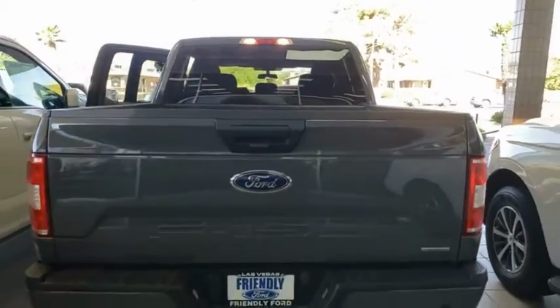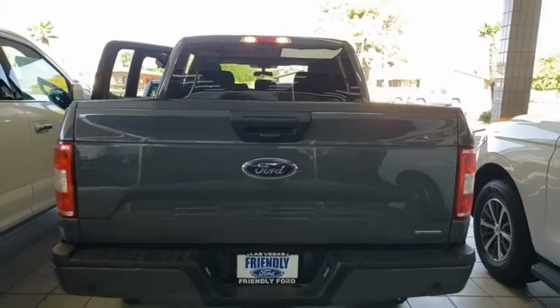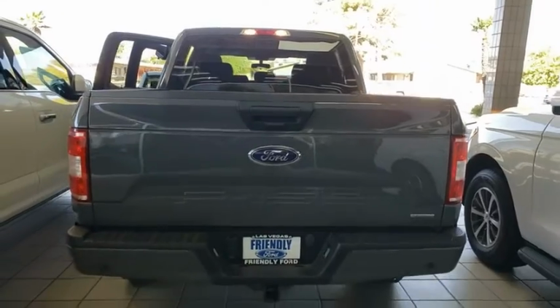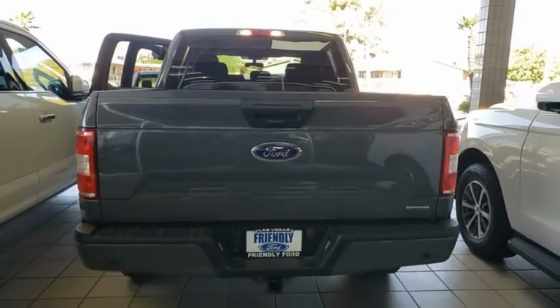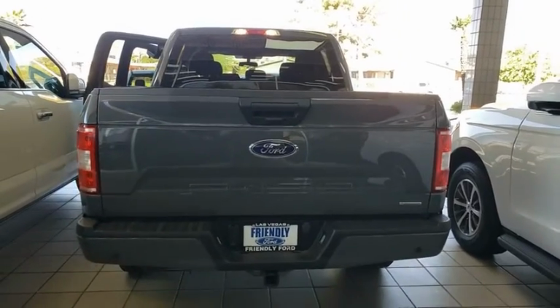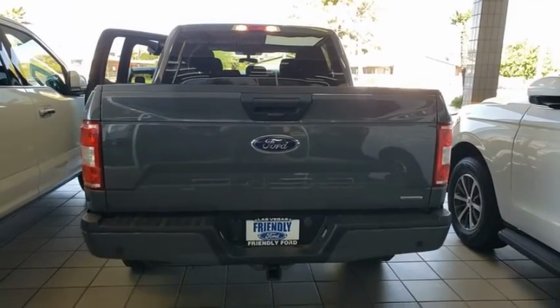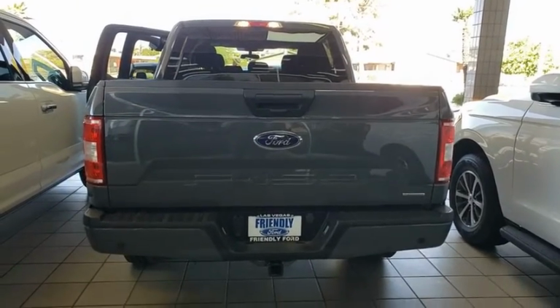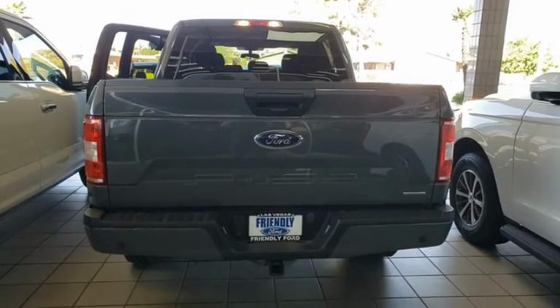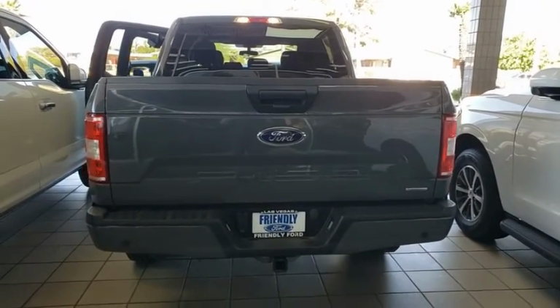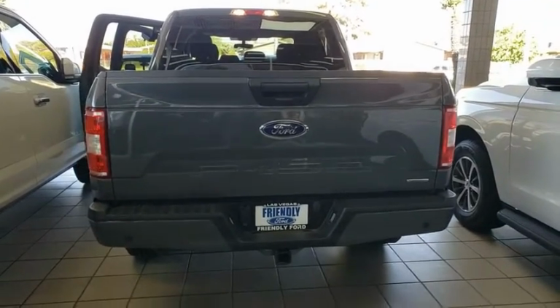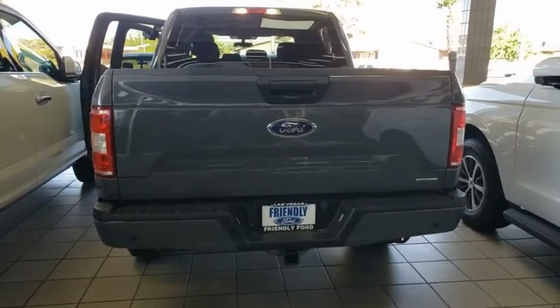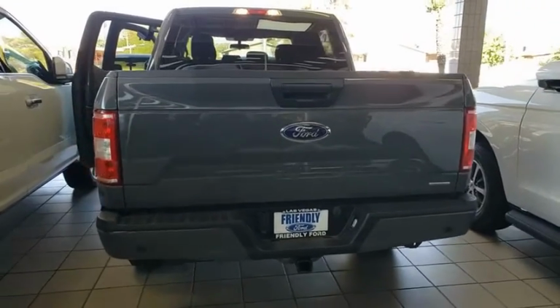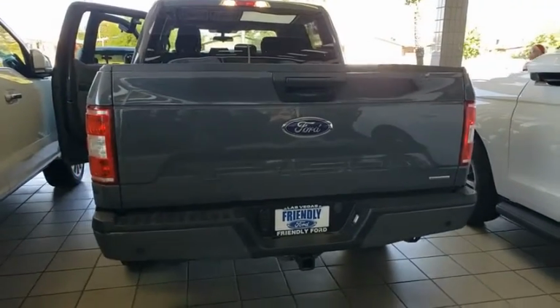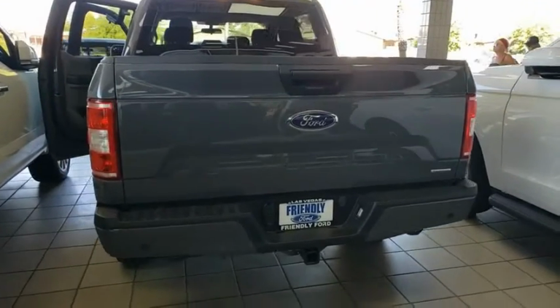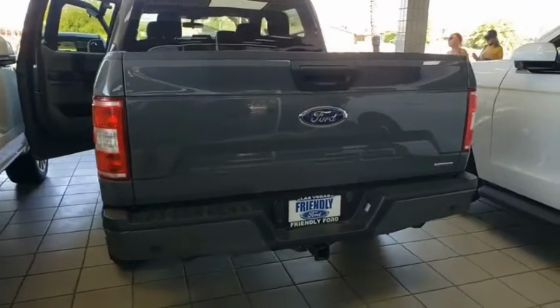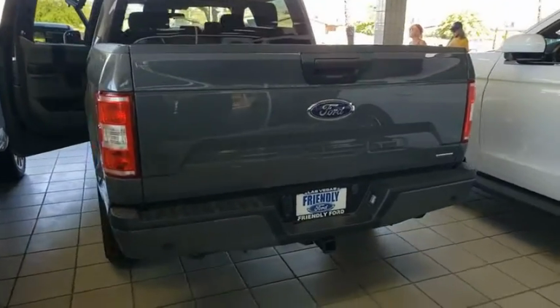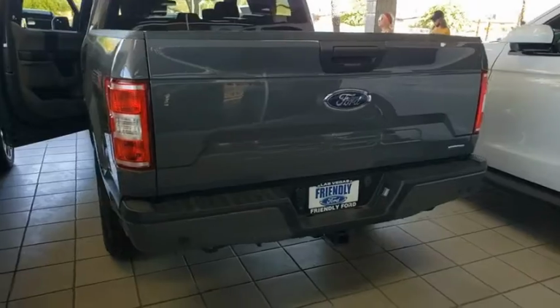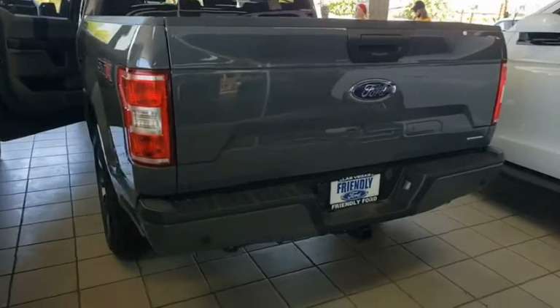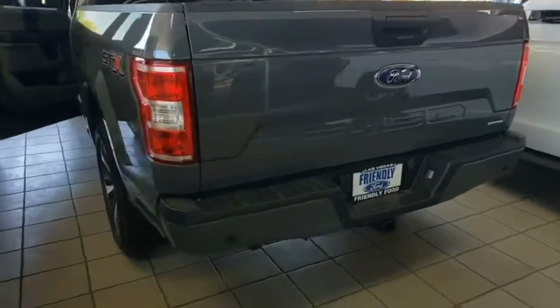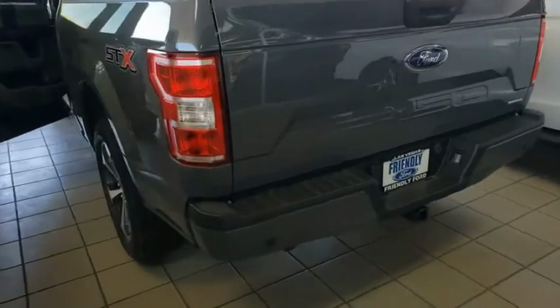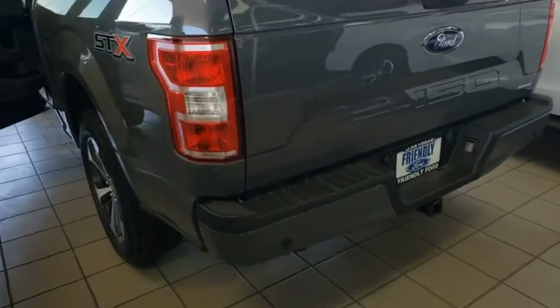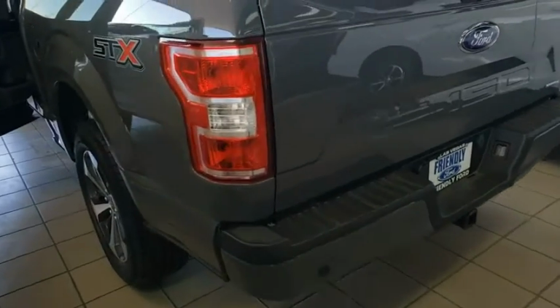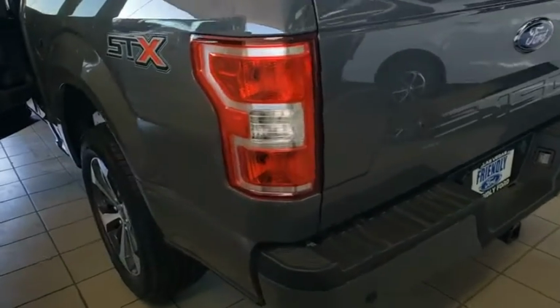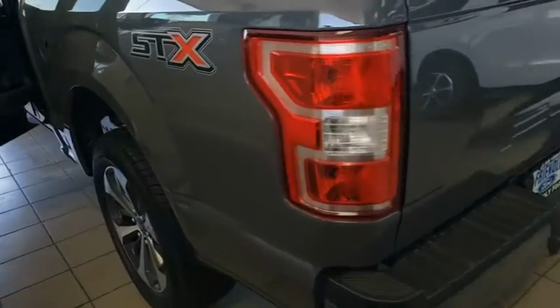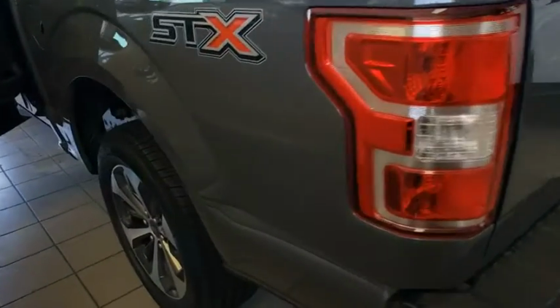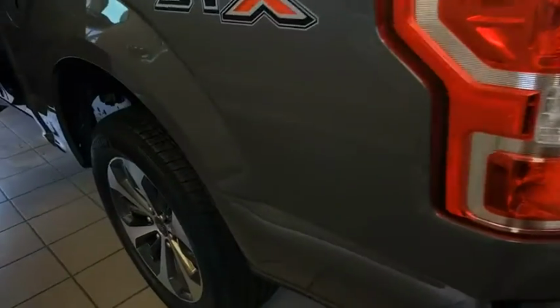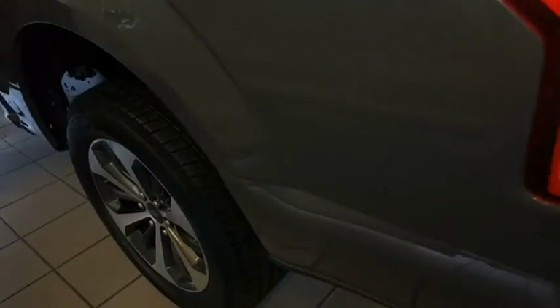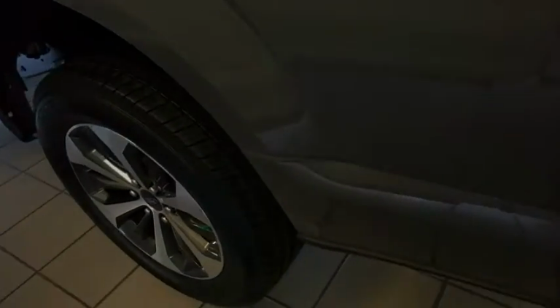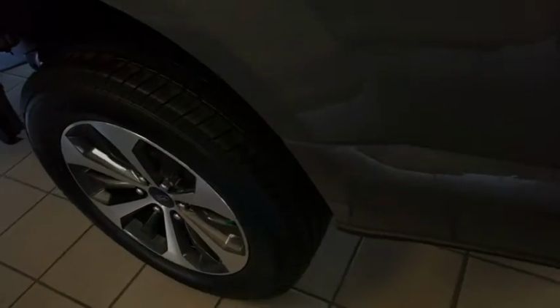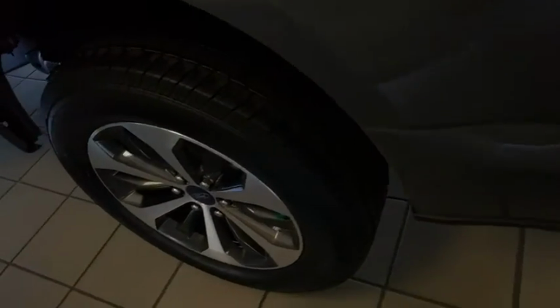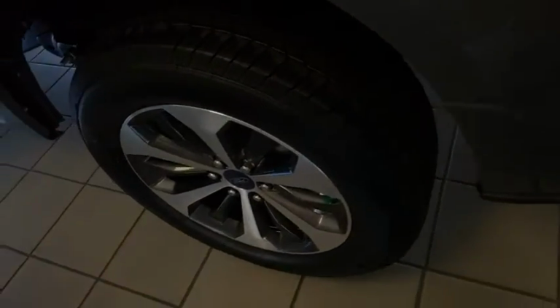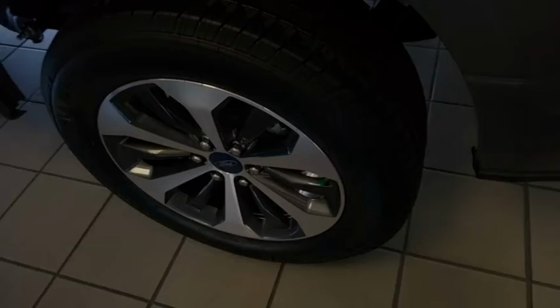Electronic stability control. Tachometer. Brake assist. Tilt steering wheel. Passenger vanity mirror. Four-piece floor mat set. Front wheel independent suspension. Low tire pressure warning.